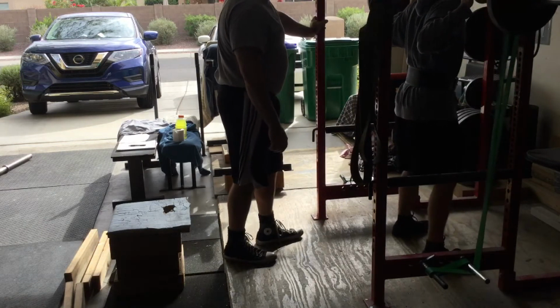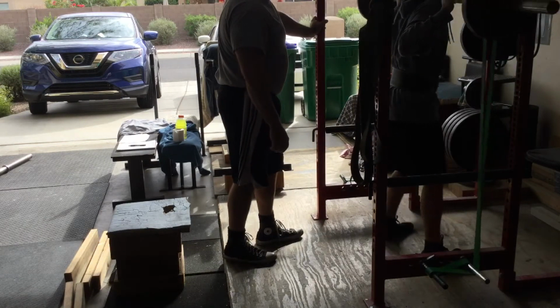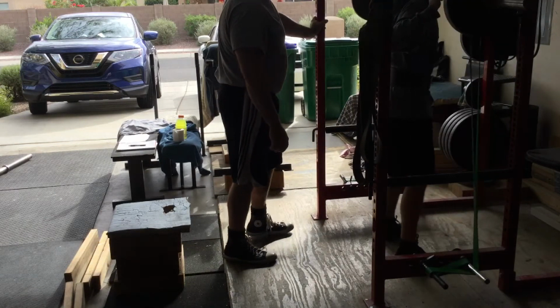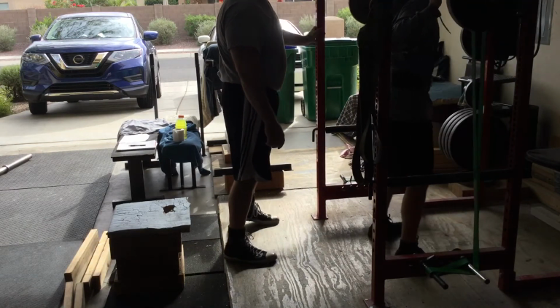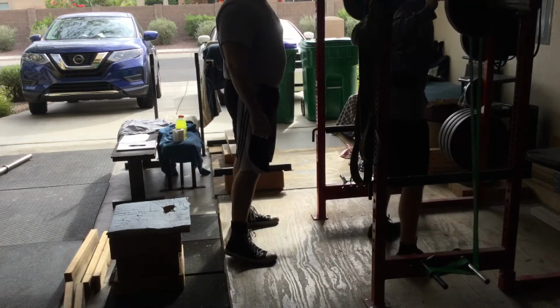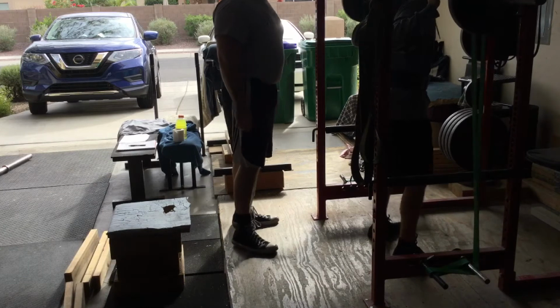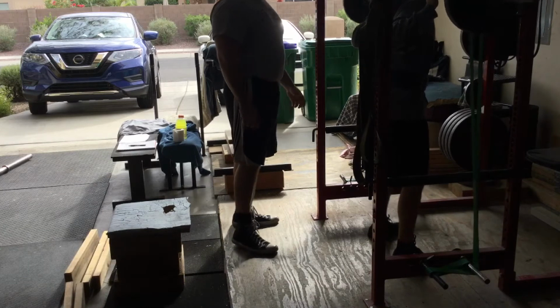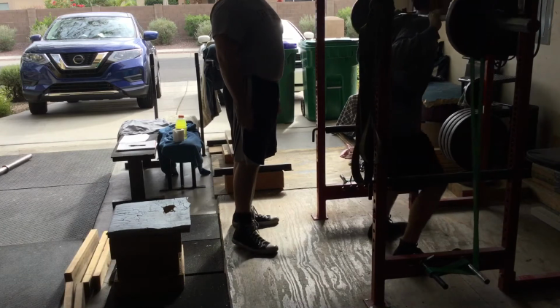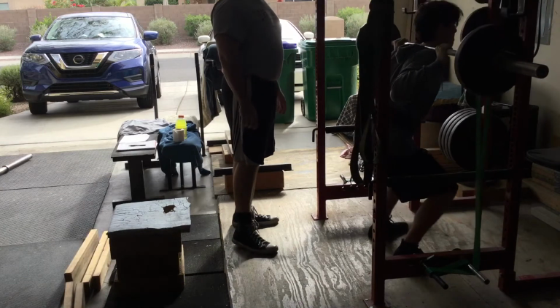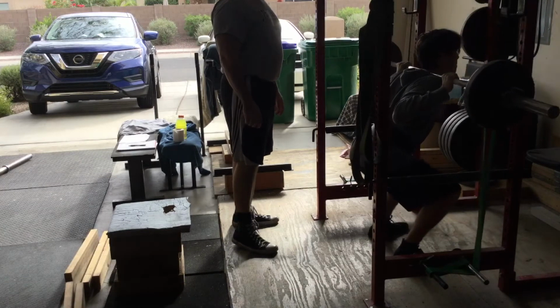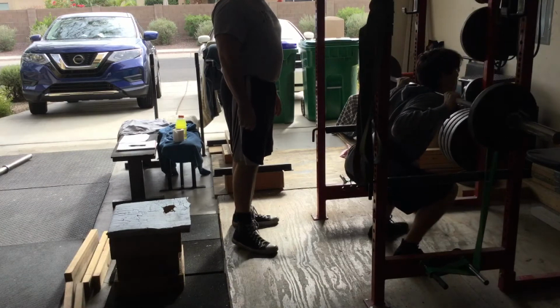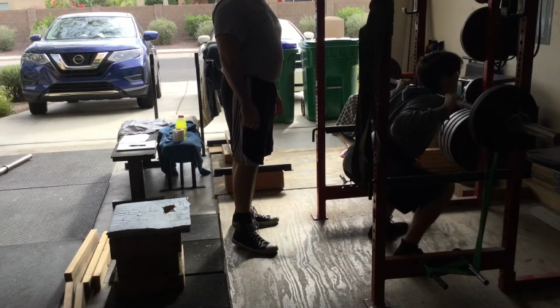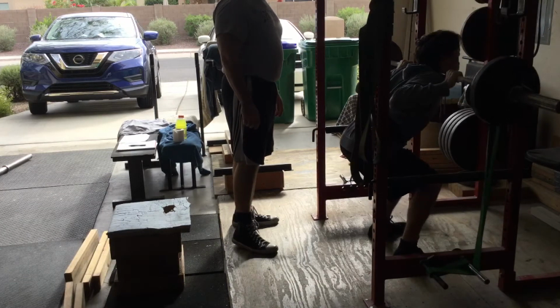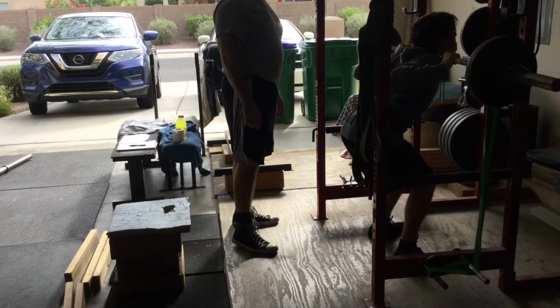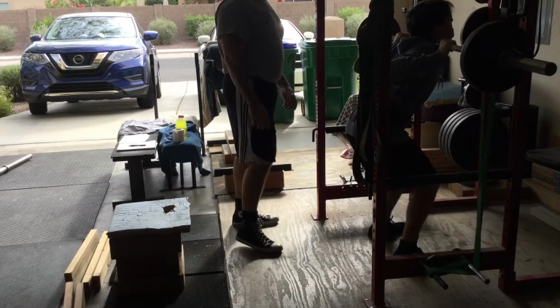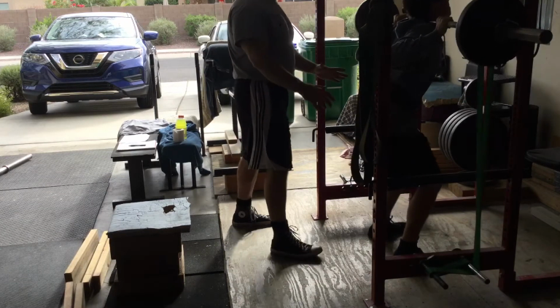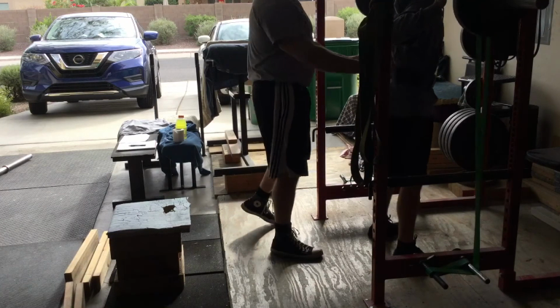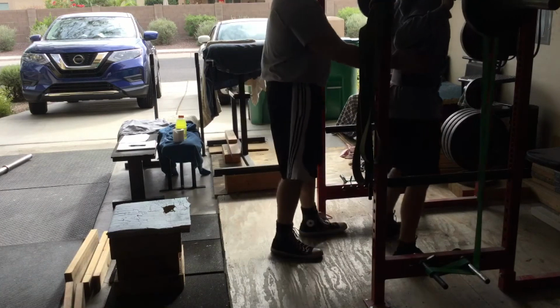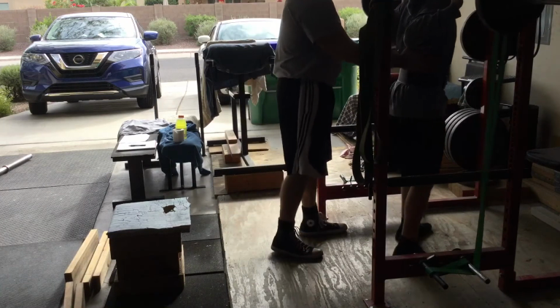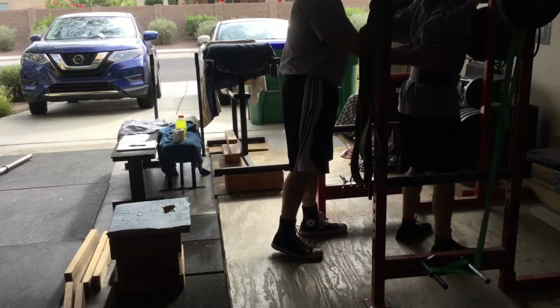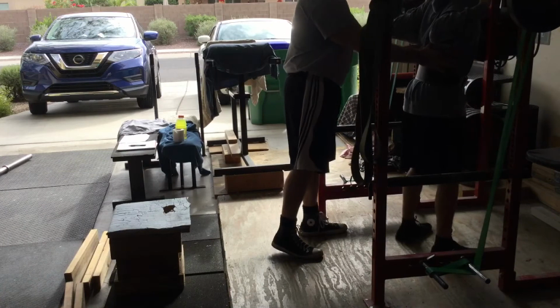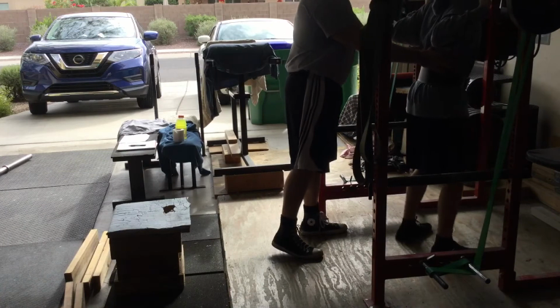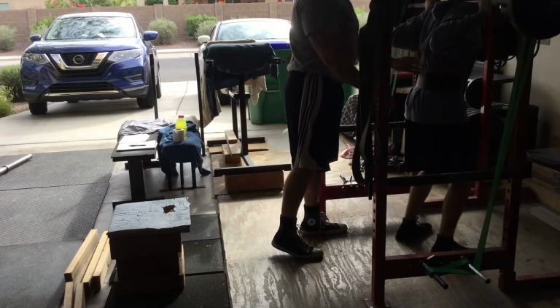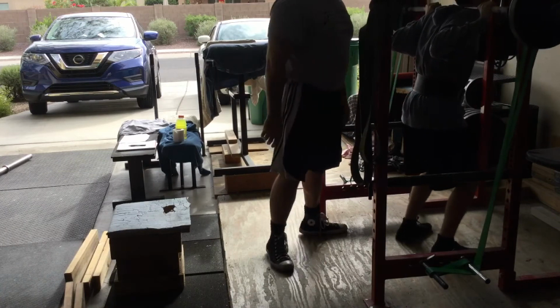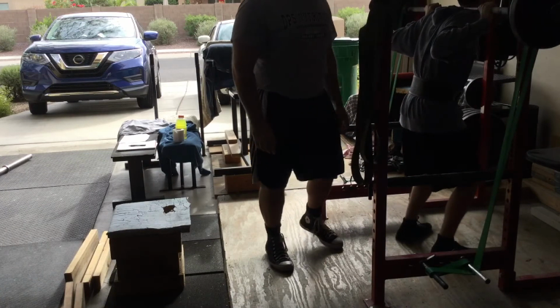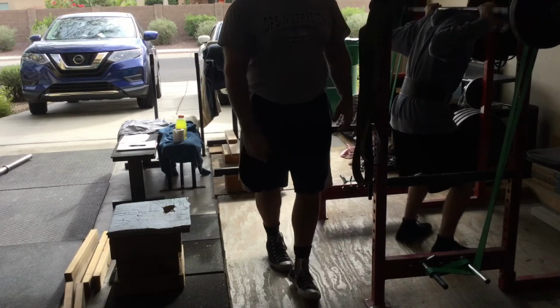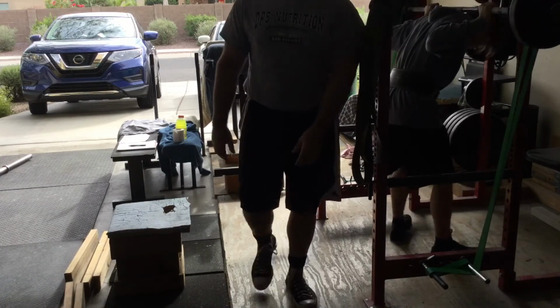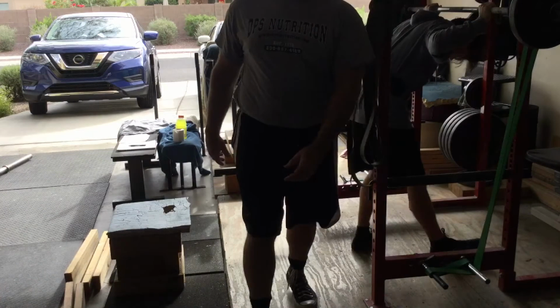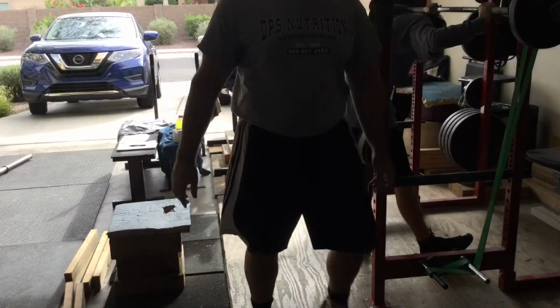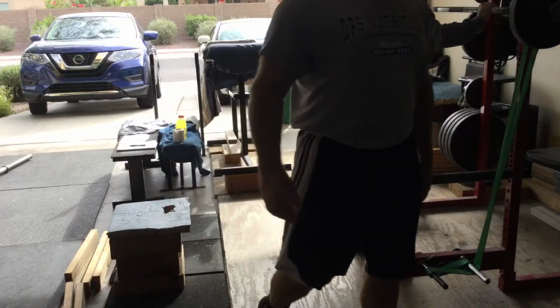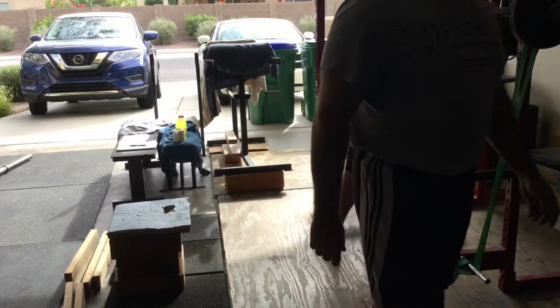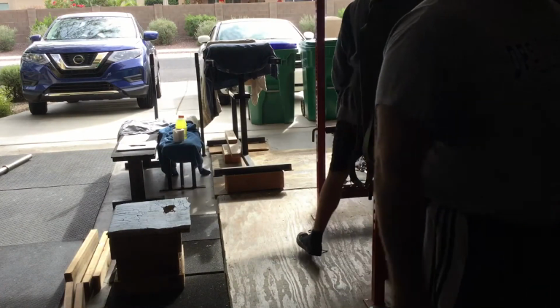Good. Oh, good. Push it. Good, good, good. That's all you need. Good string. When those bands kick in, you feel it, huh?